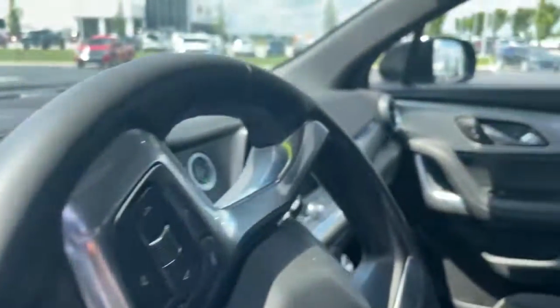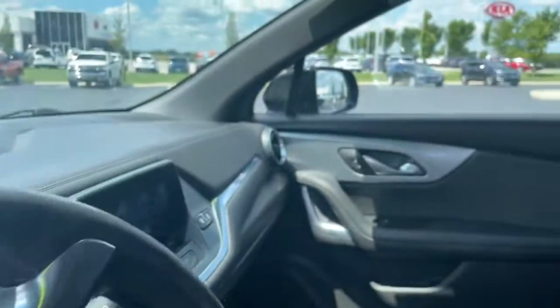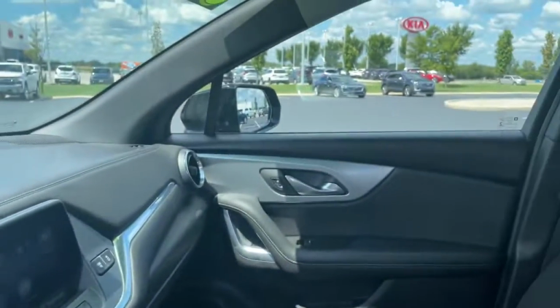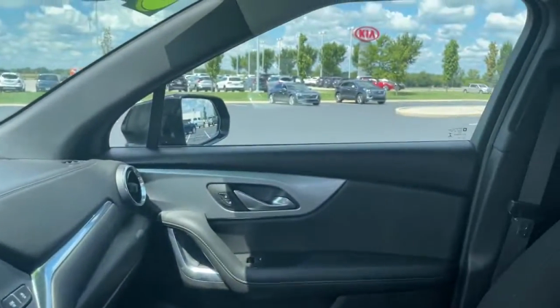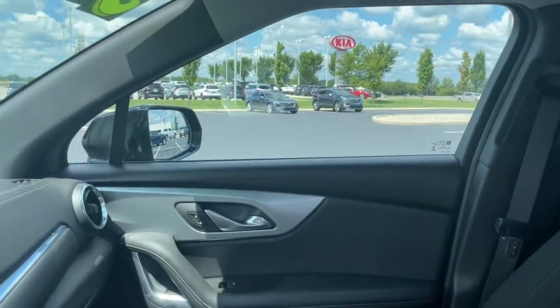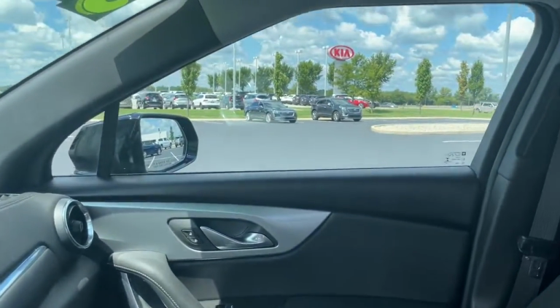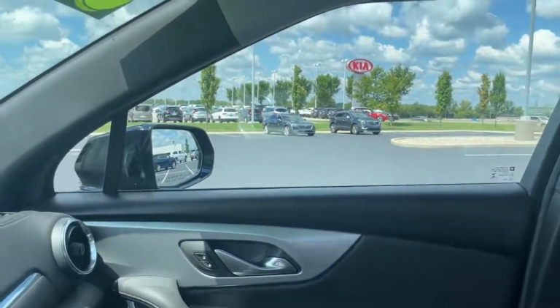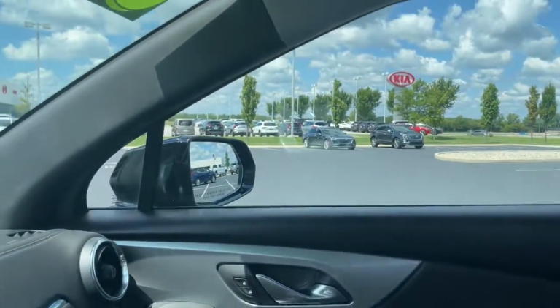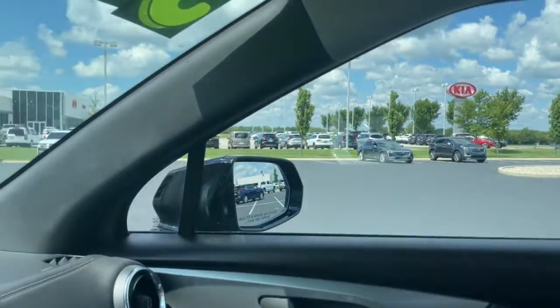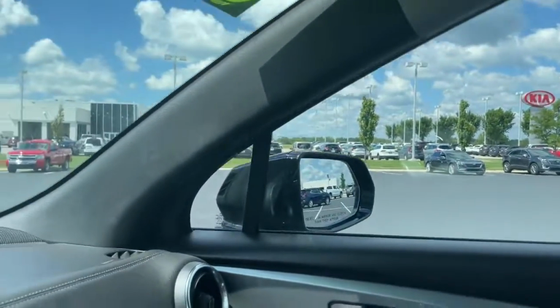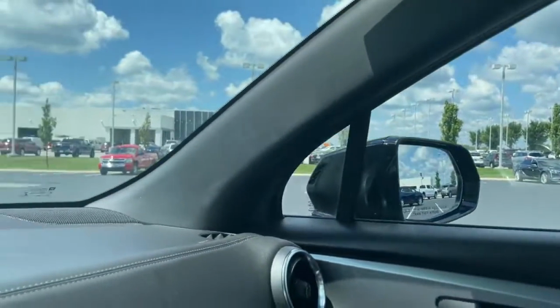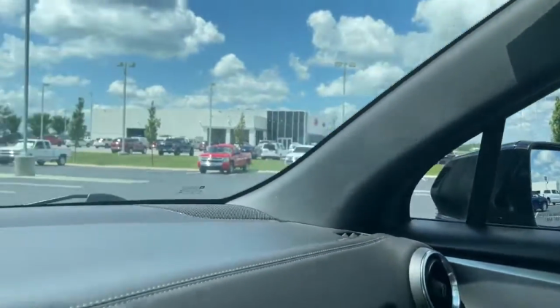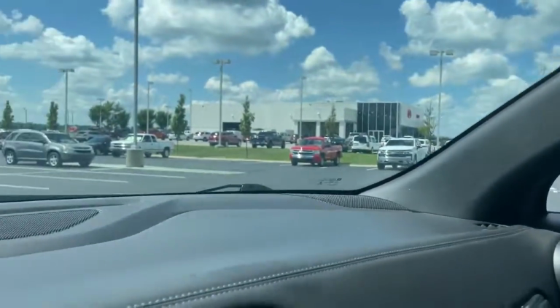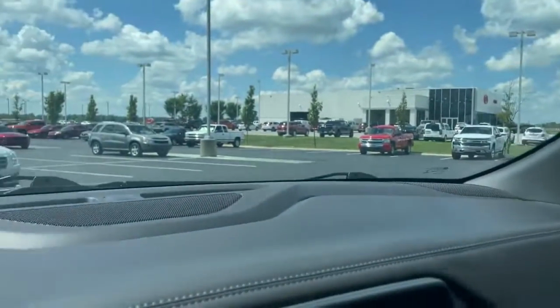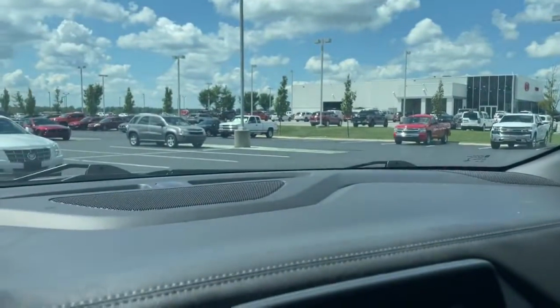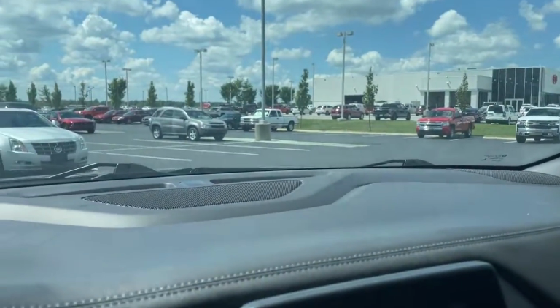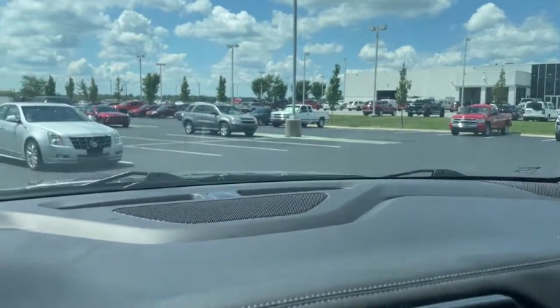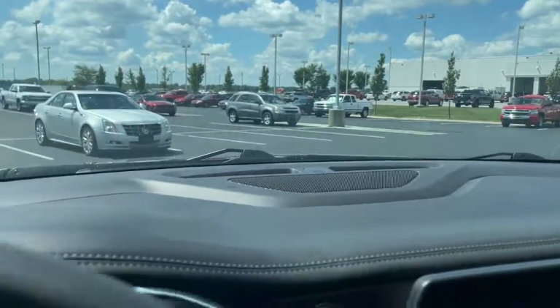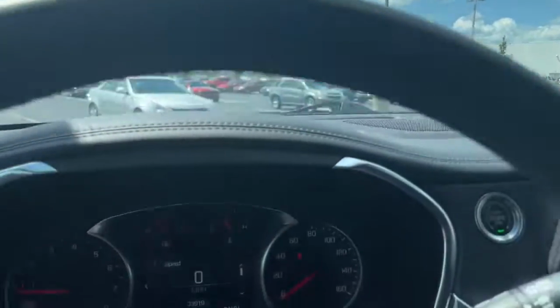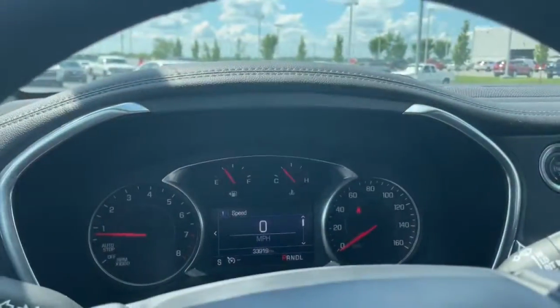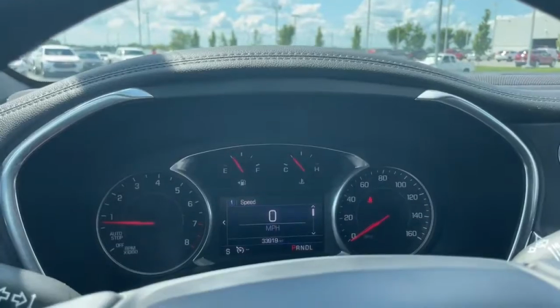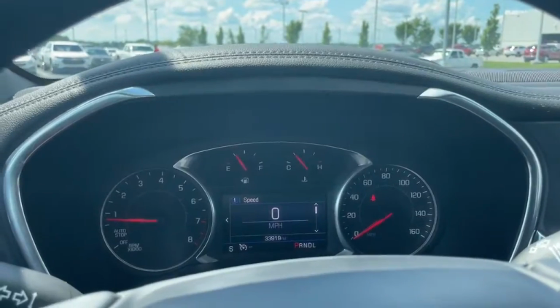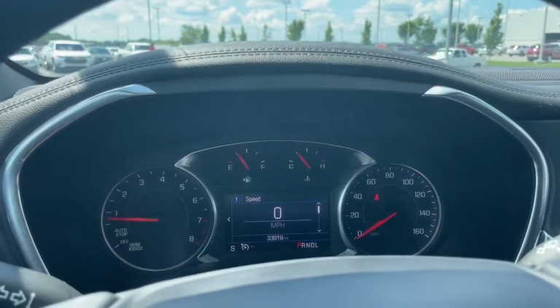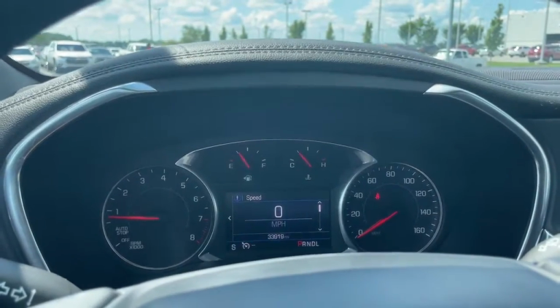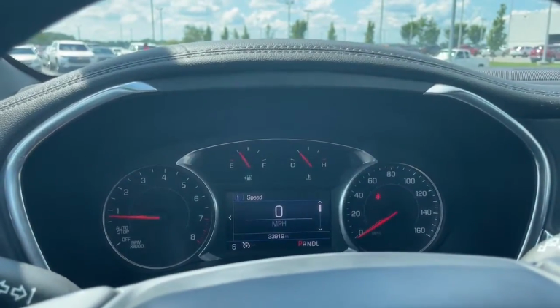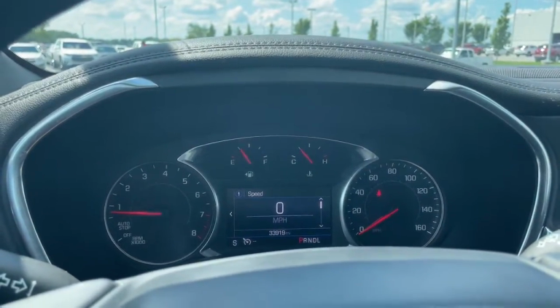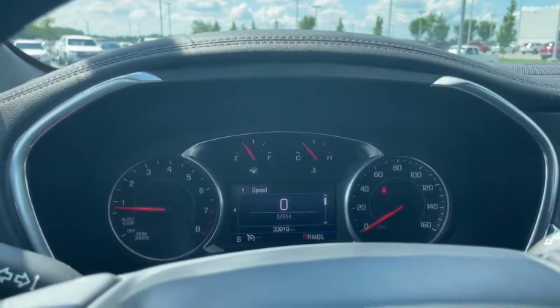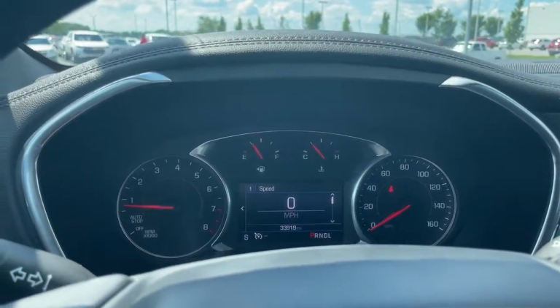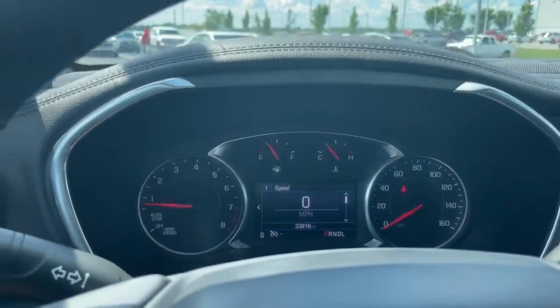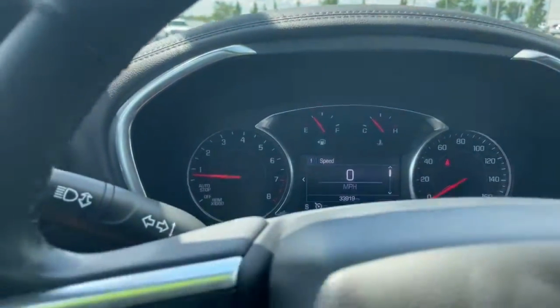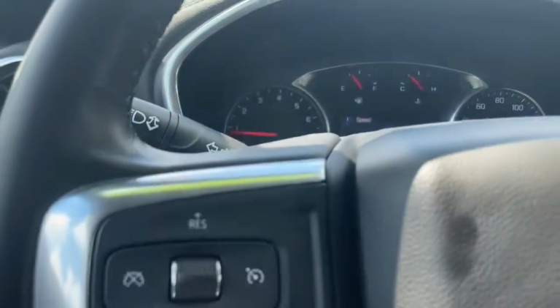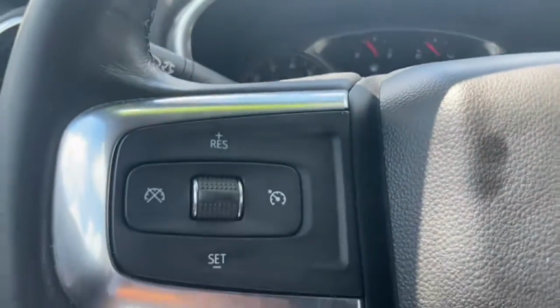Infuse the journey with comfort and driving pleasure in this sporty Blazer. Come in for a road test. Our team will make it the best part of your day.